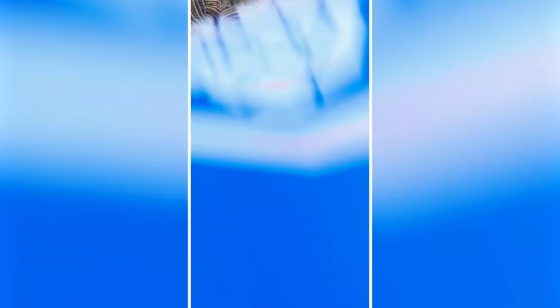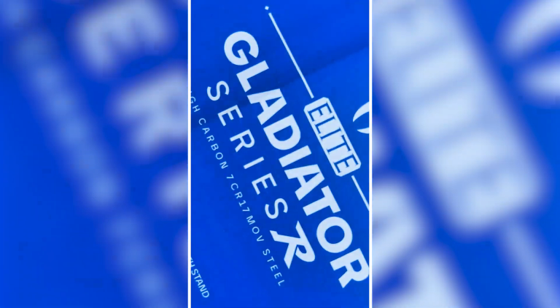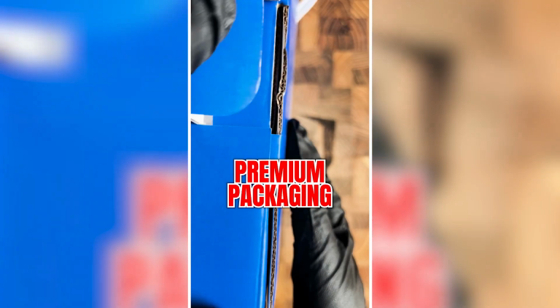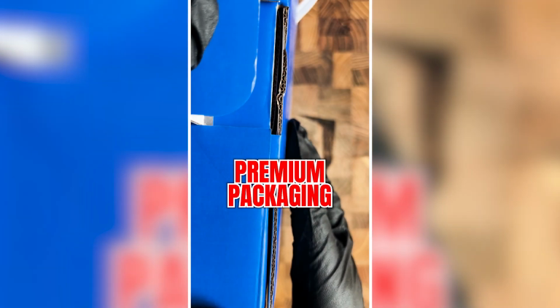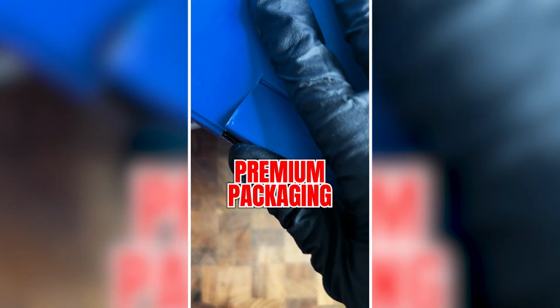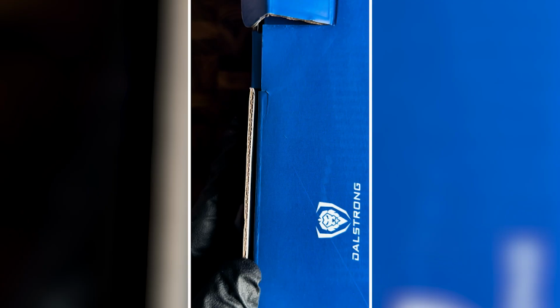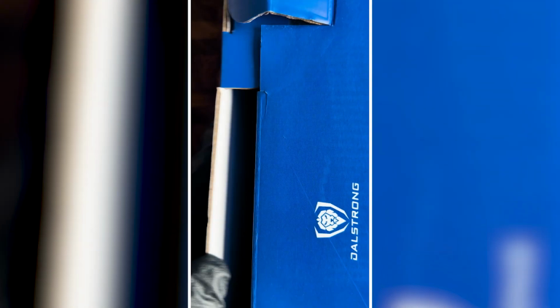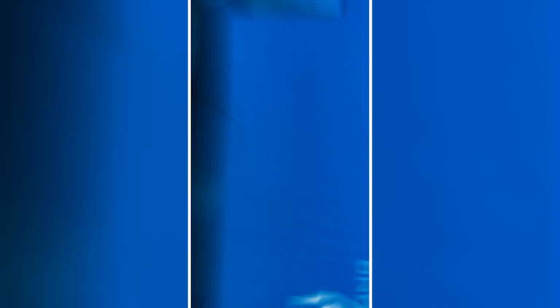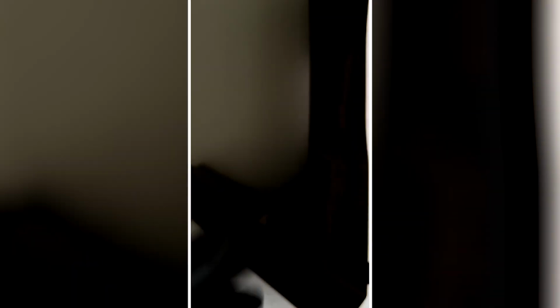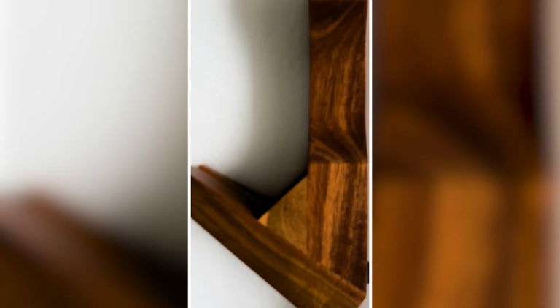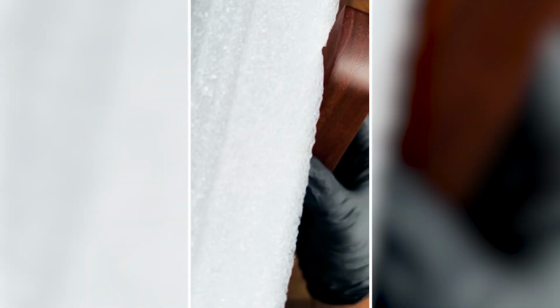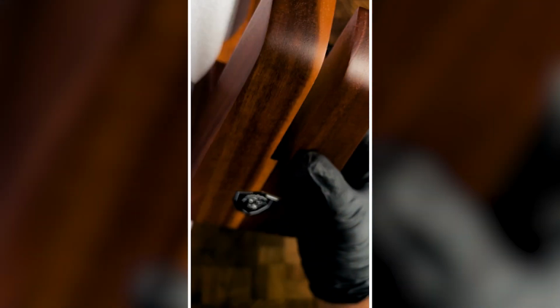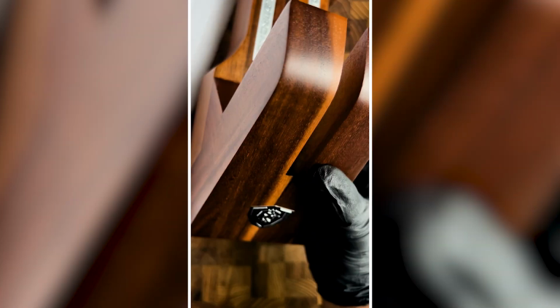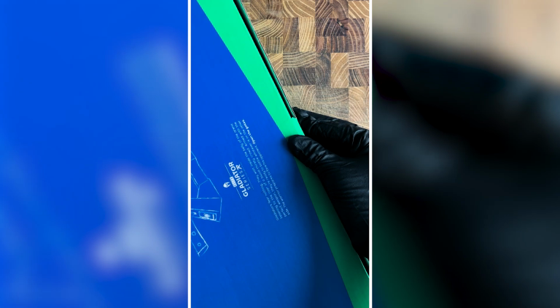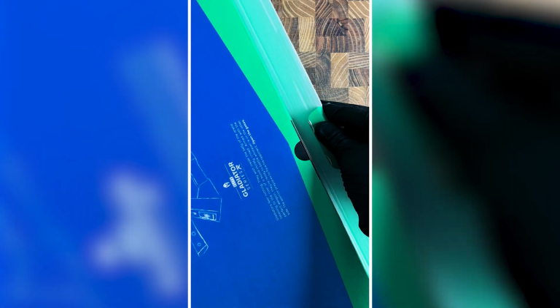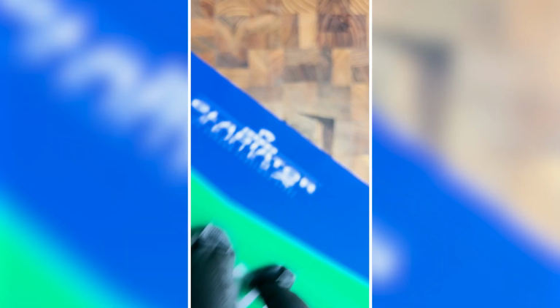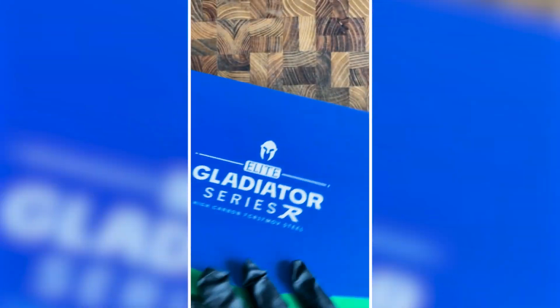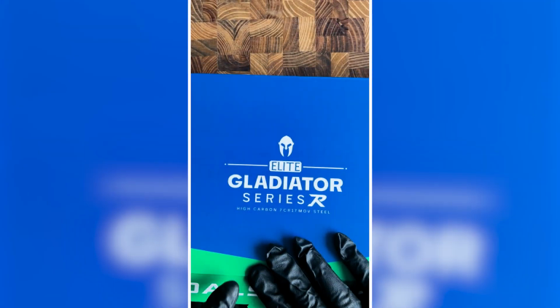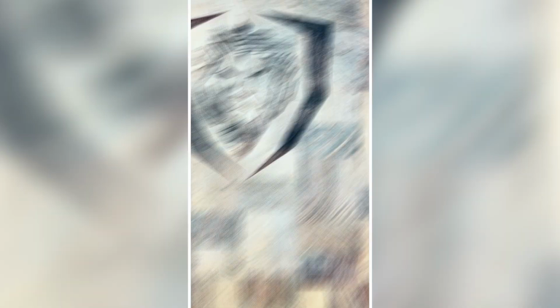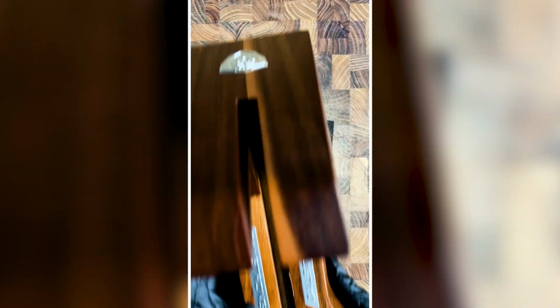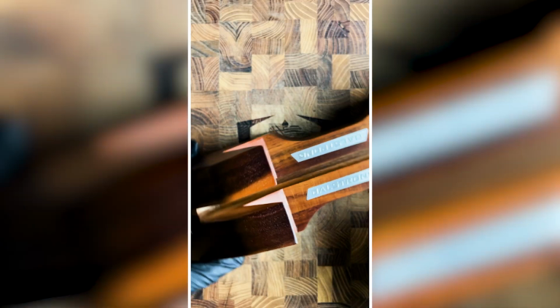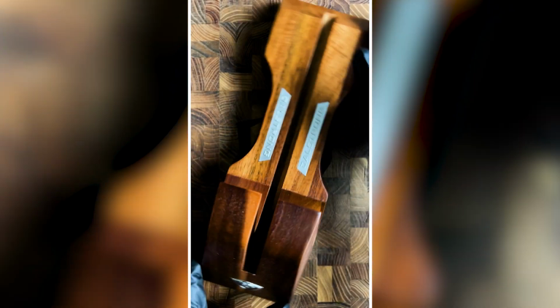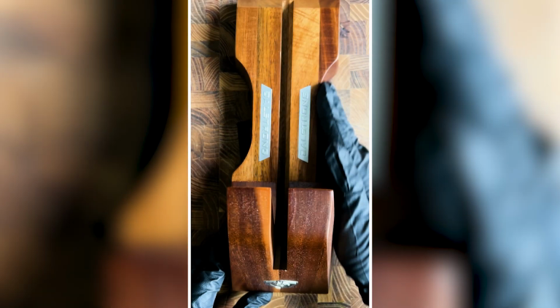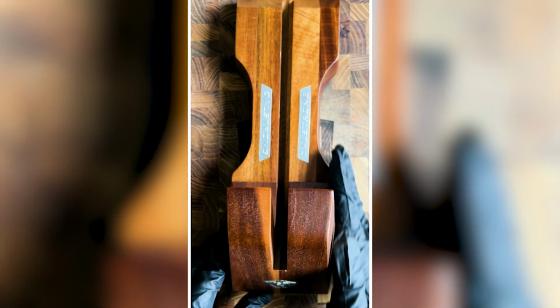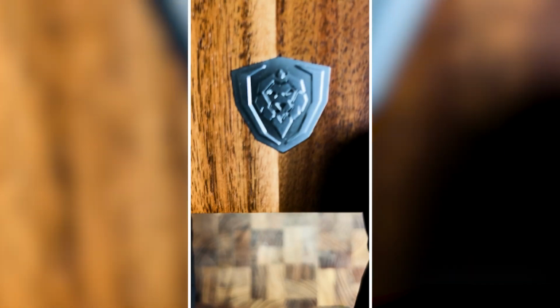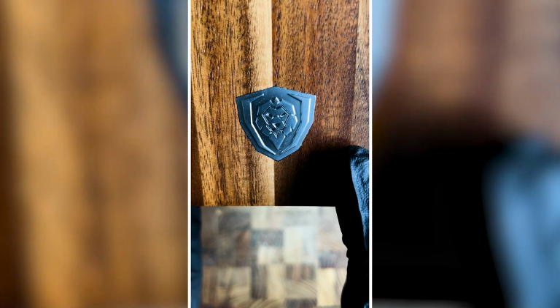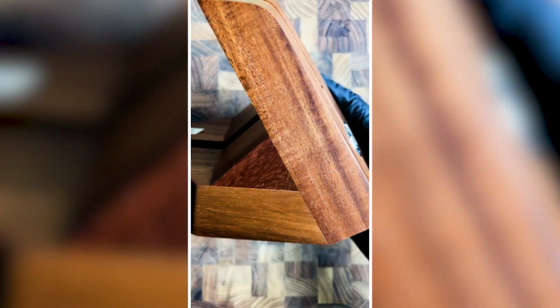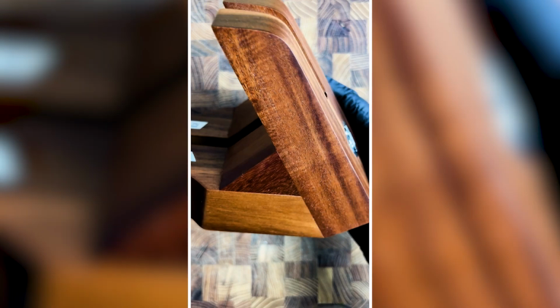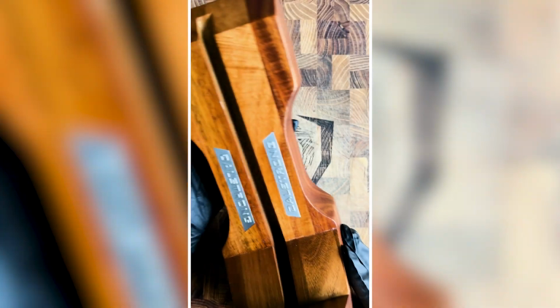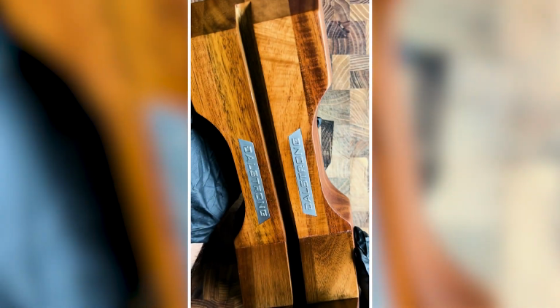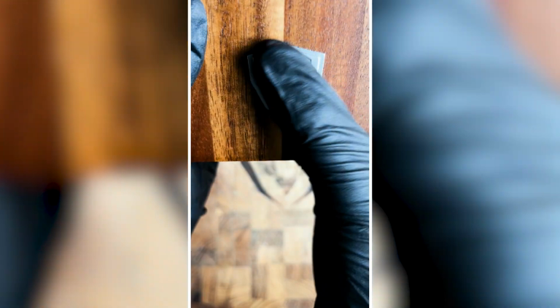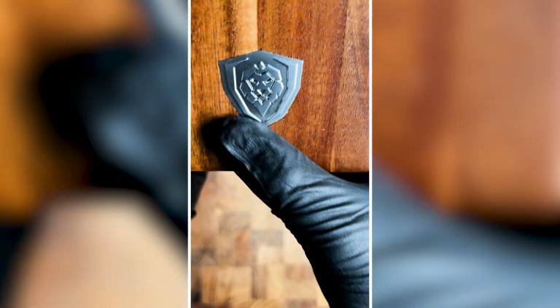First off, I have to give credit to its premium packaging that beautifully presents and secures not only the cleaver, but its own respective stand. Made of handcrafted essential wood, this stand is a stylish piece that should complement any kitchen and cleaver itself.